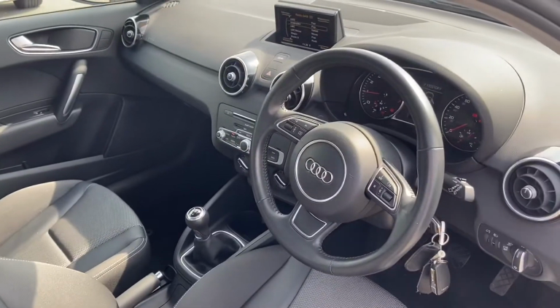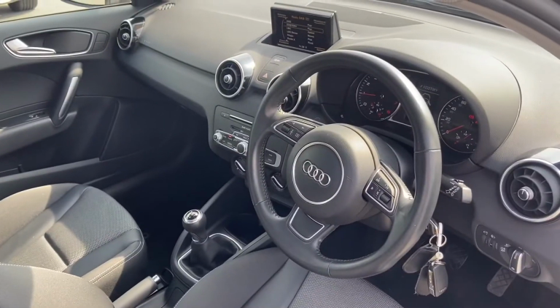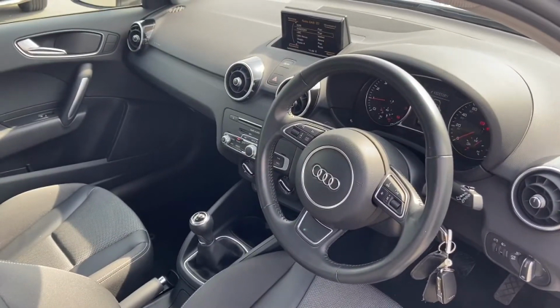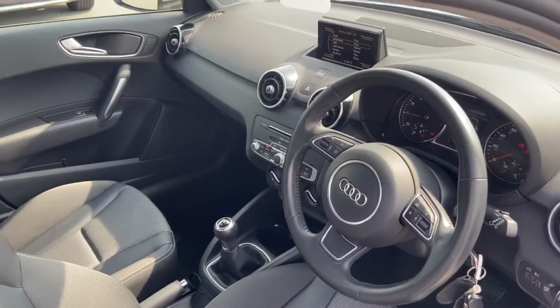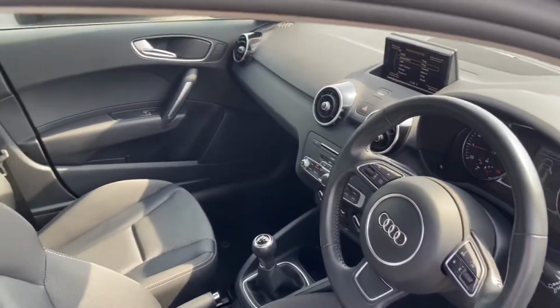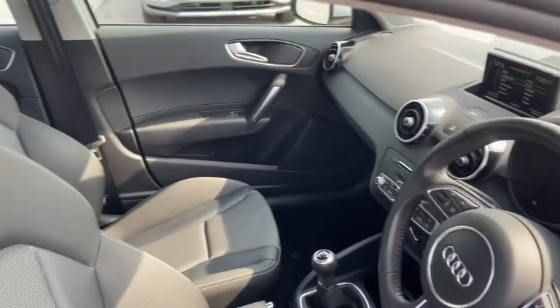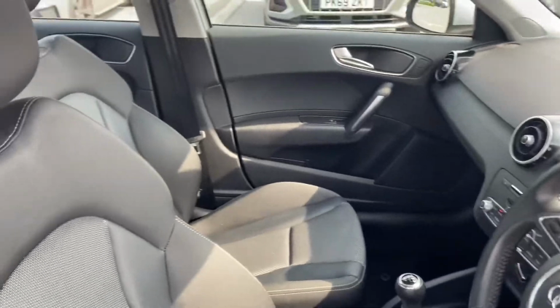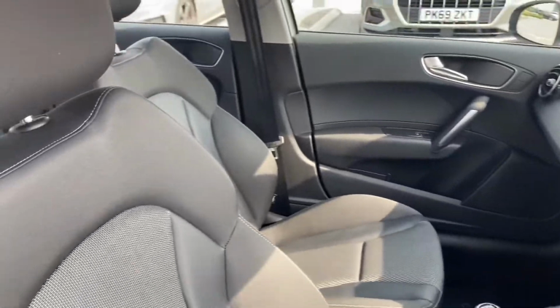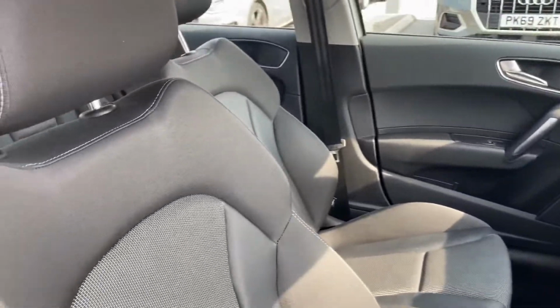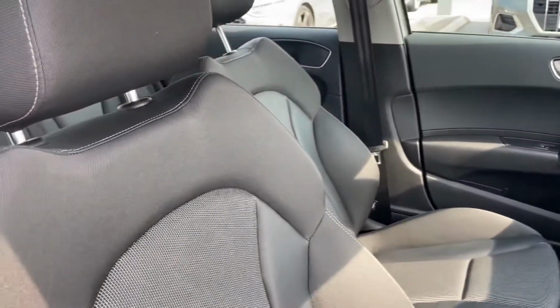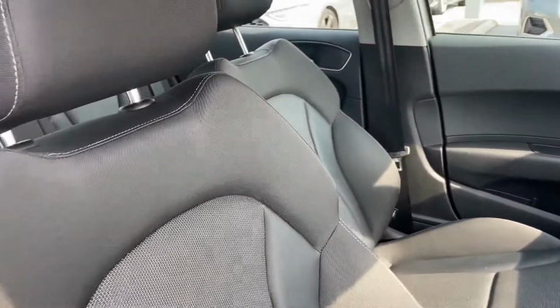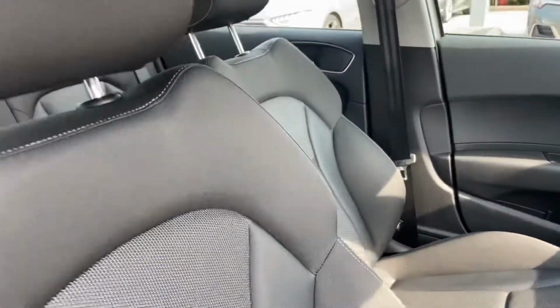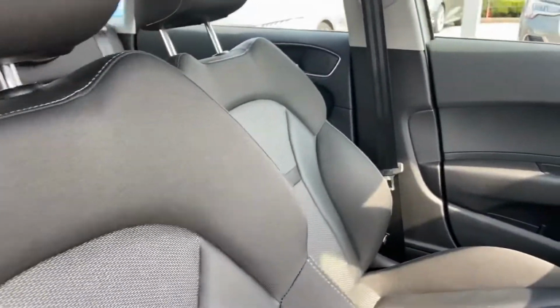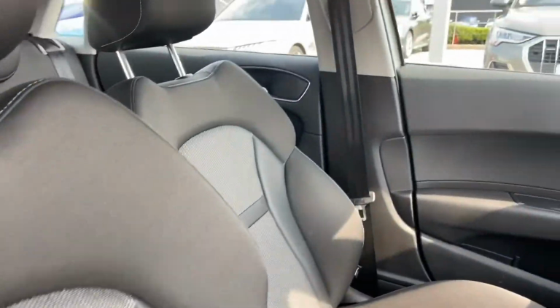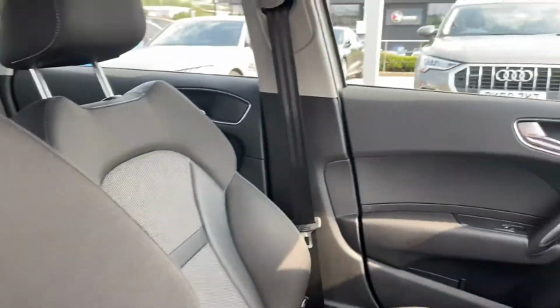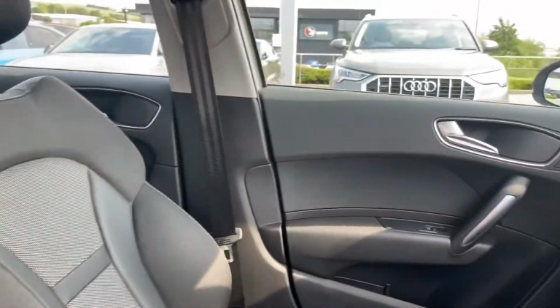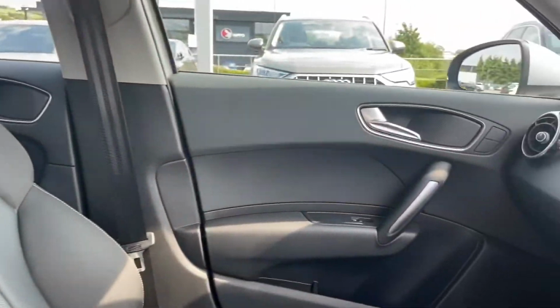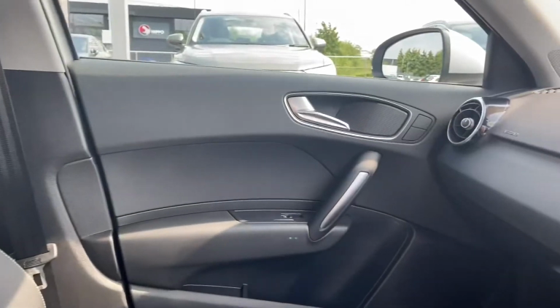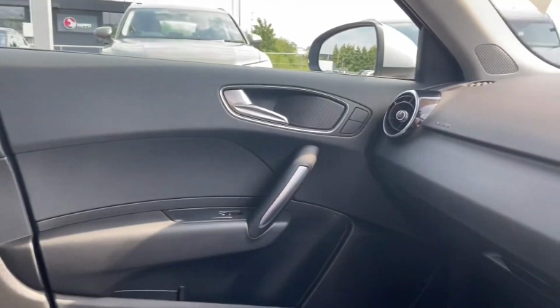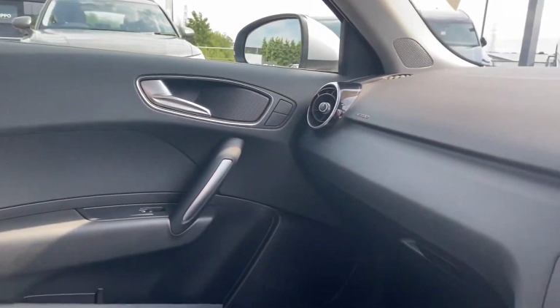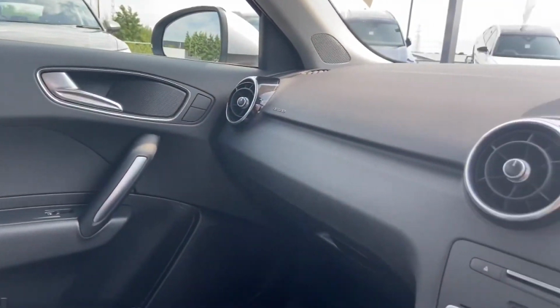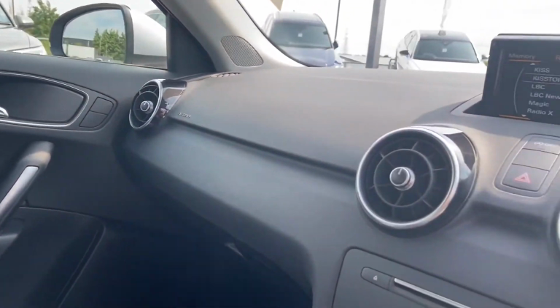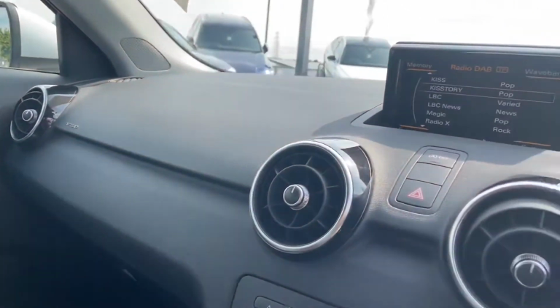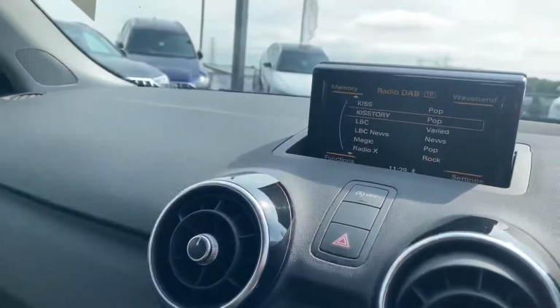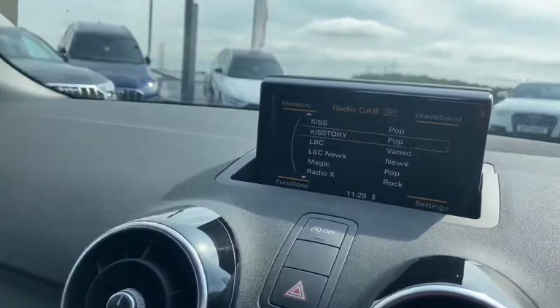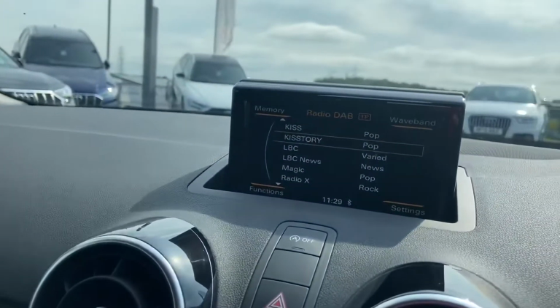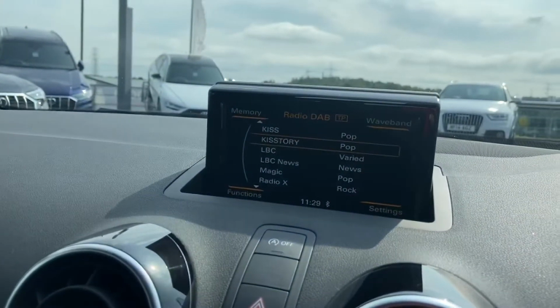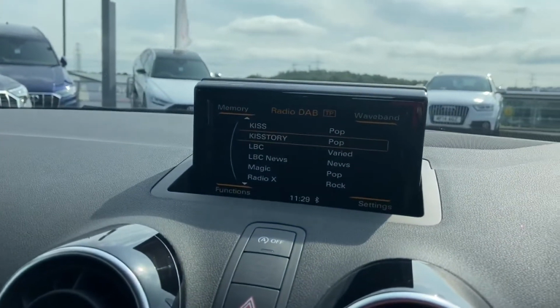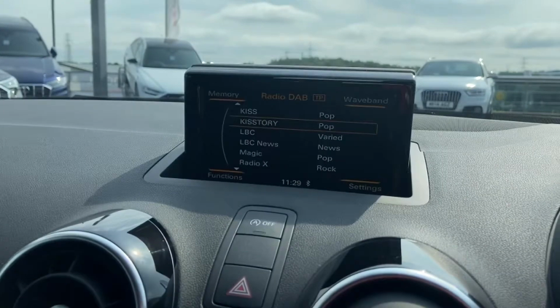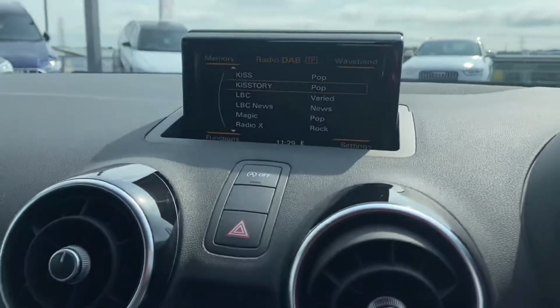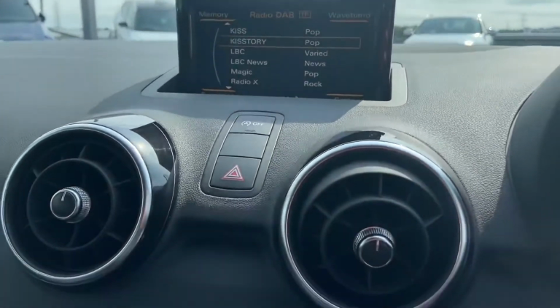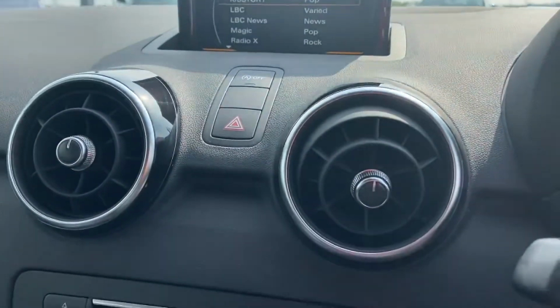Moving on to the interior, we have sport front seats in cloth, matte aluminium inlays, and MMI including DAB digital radio.